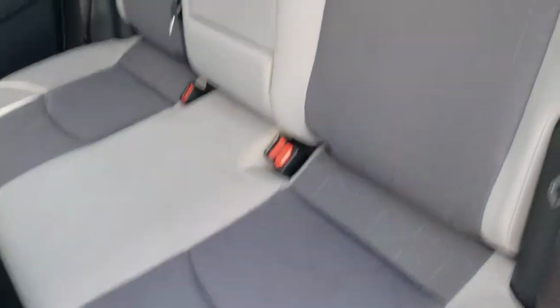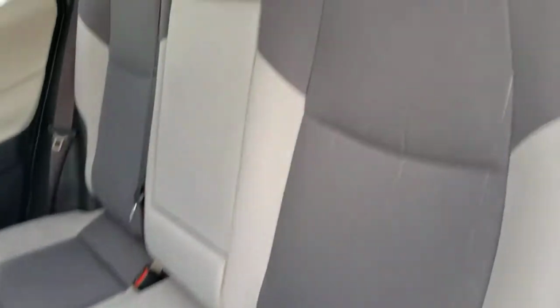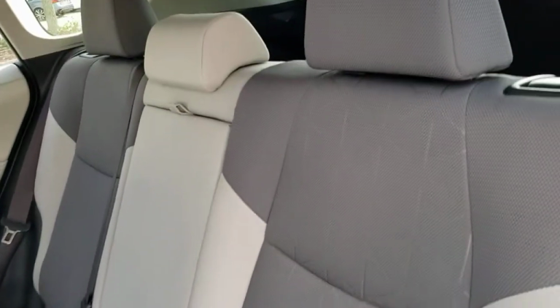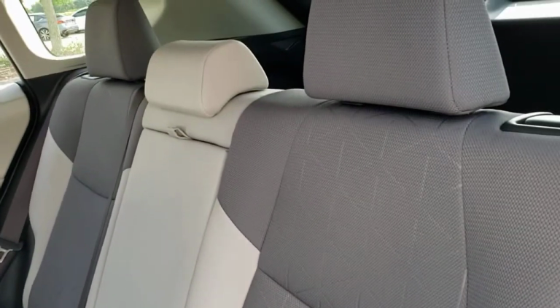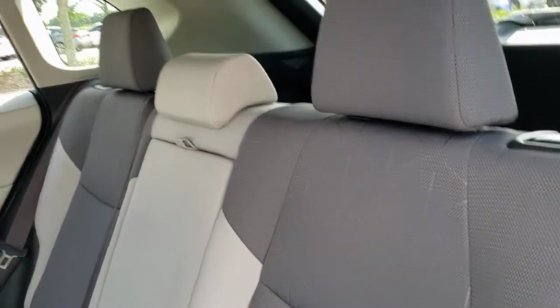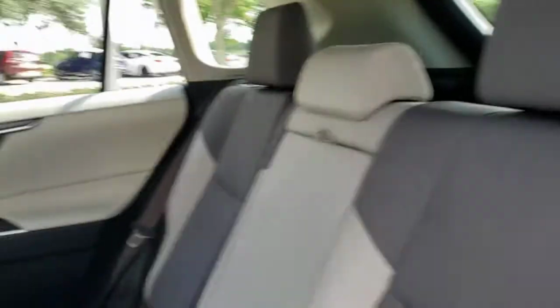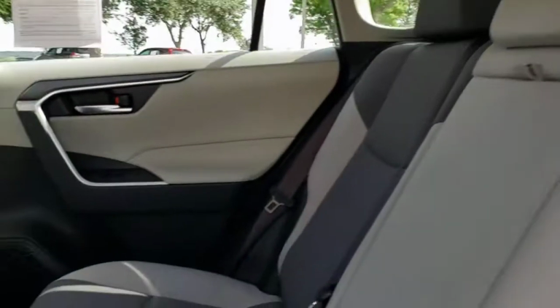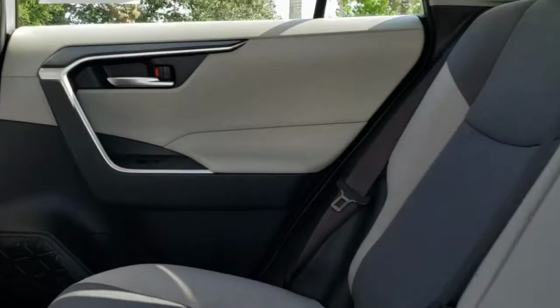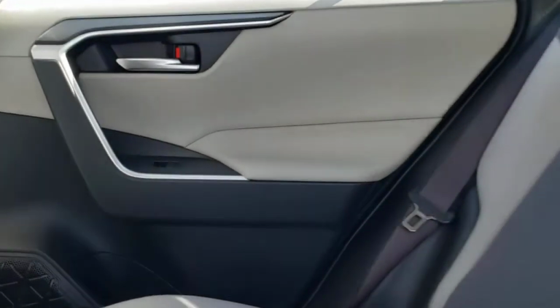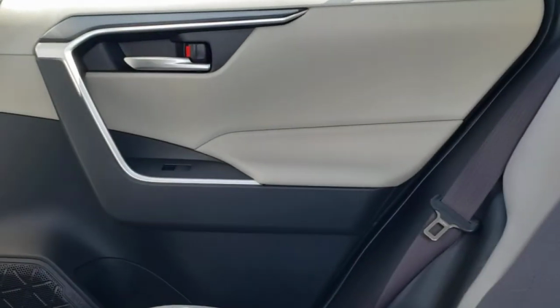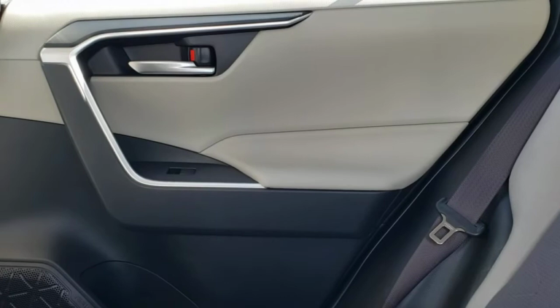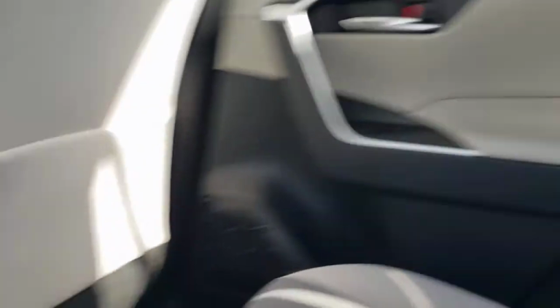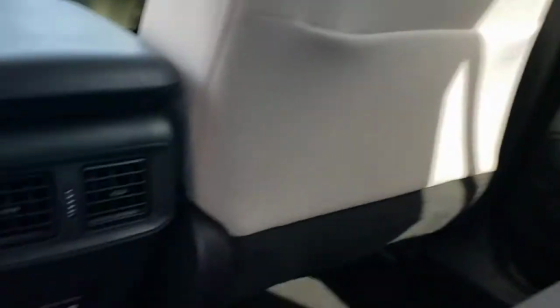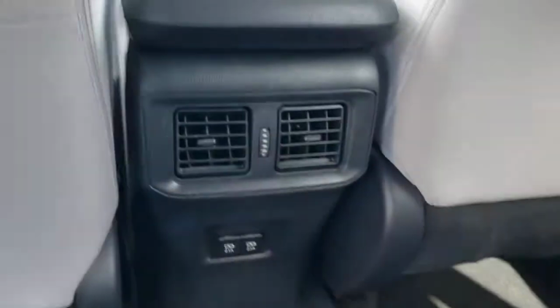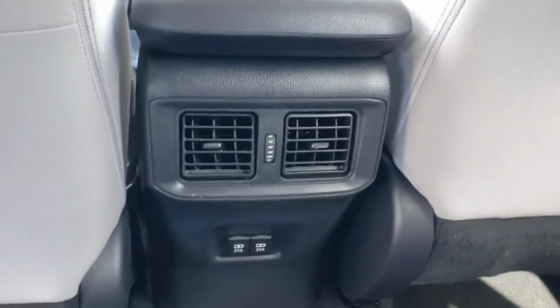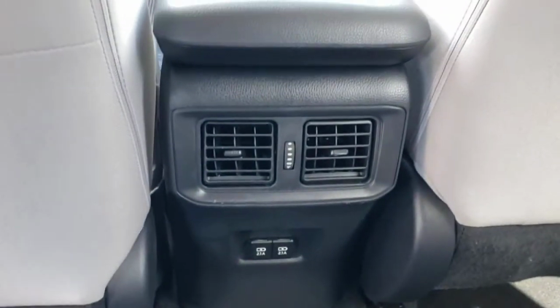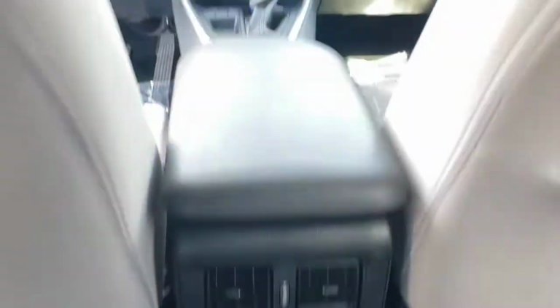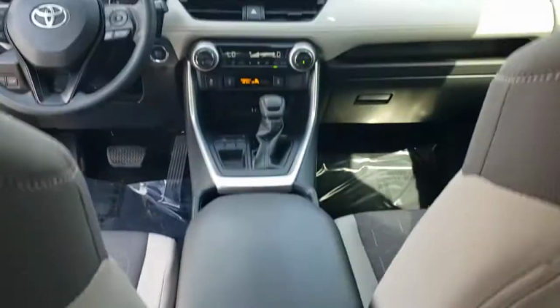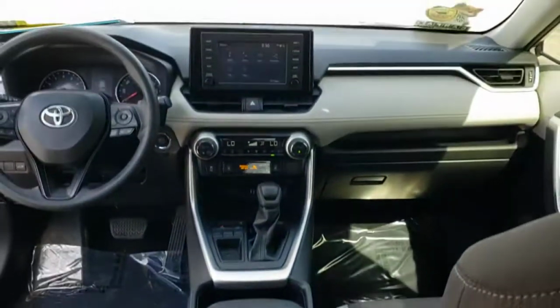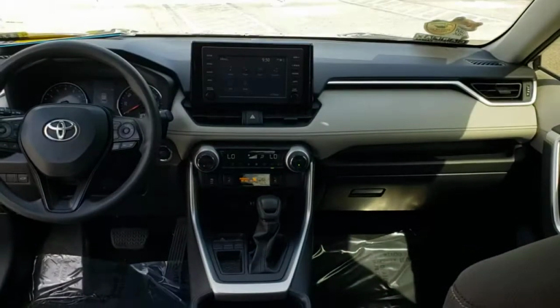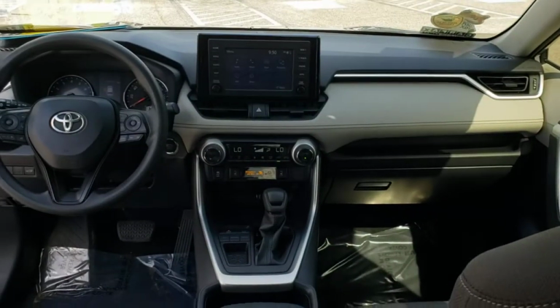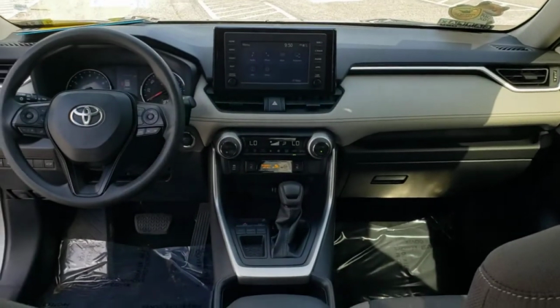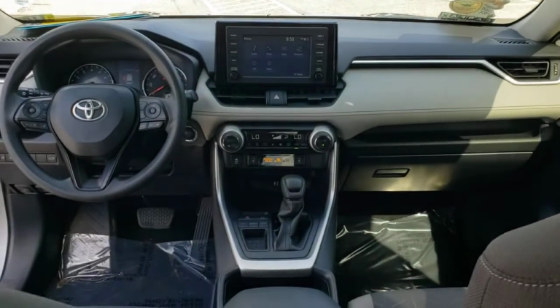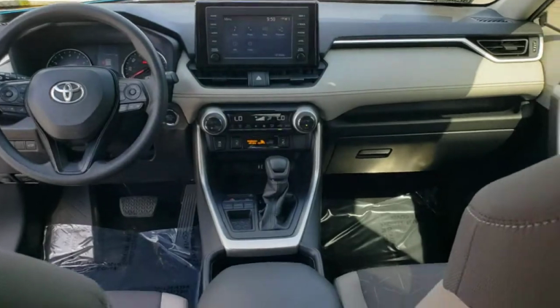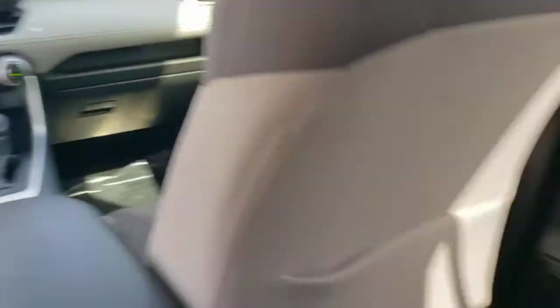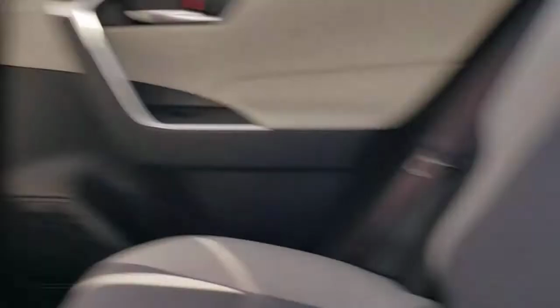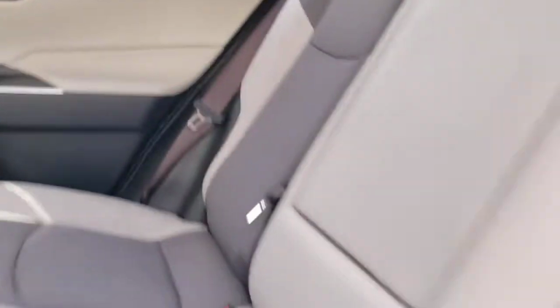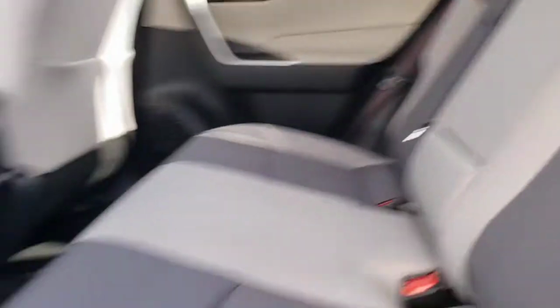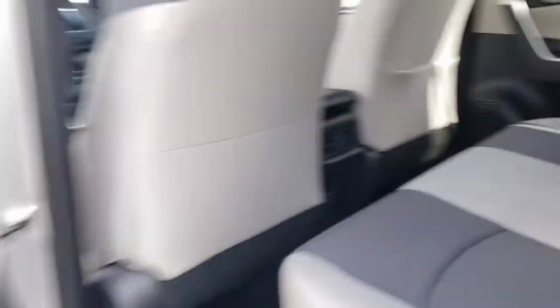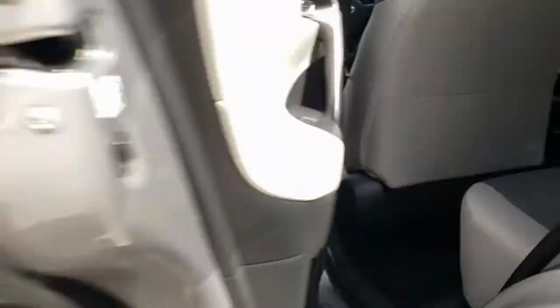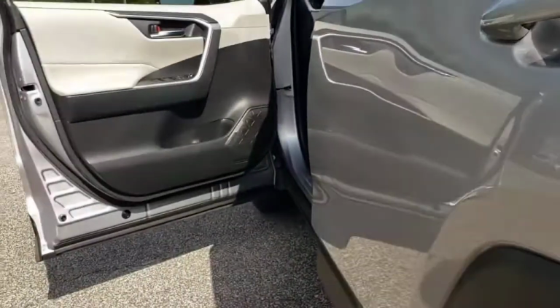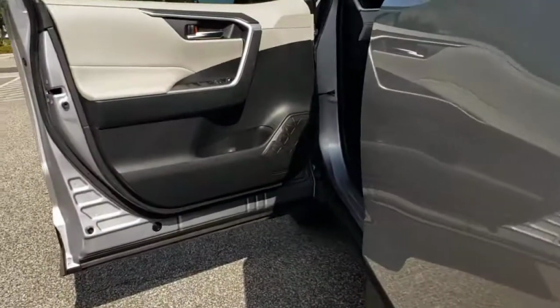Sun/moonroof, keyless entry, backup camera, keyless start, fog lamps, lane keeping assist, heated mirrors, adaptive cruise control, steering wheel audio controls, Bluetooth connection.